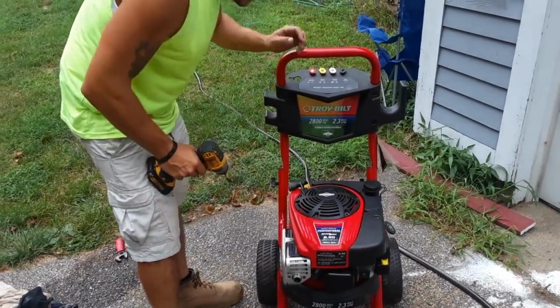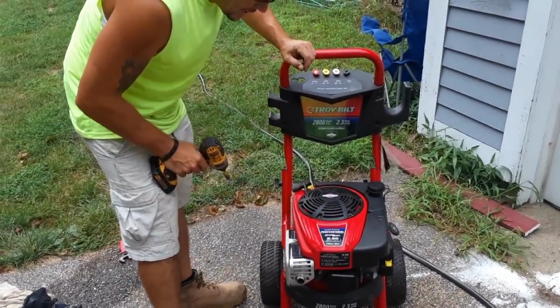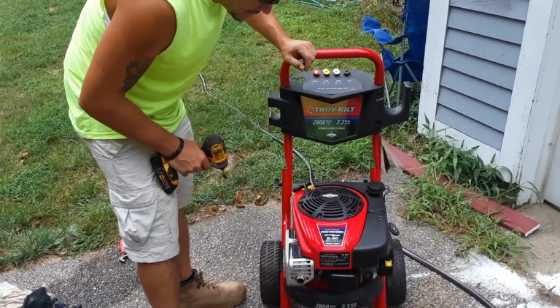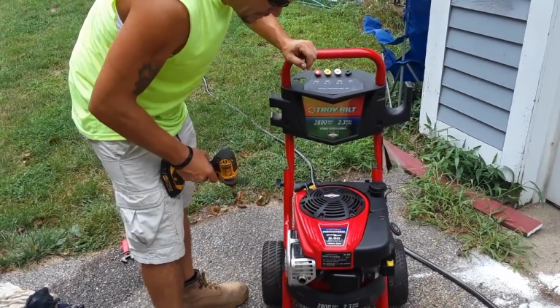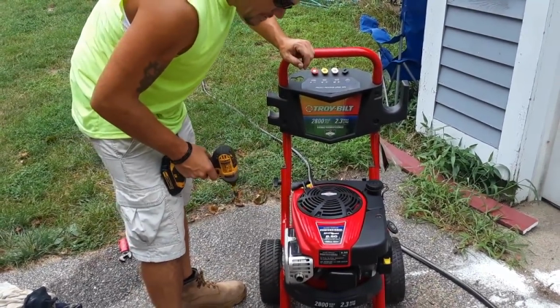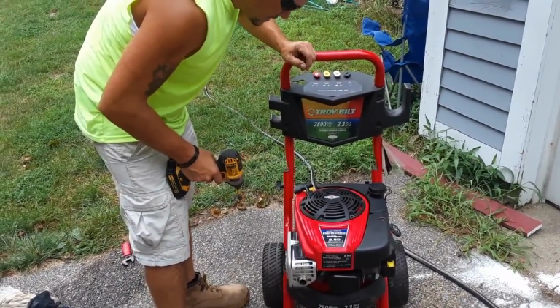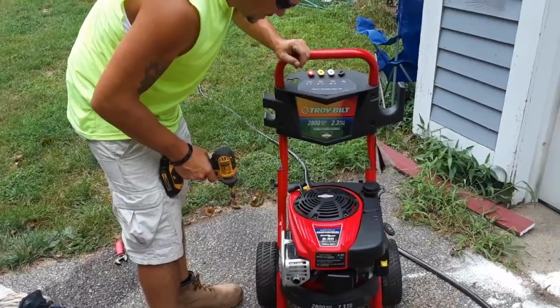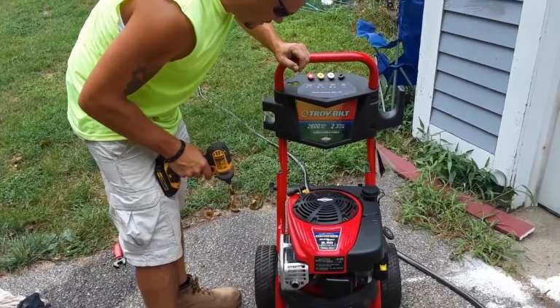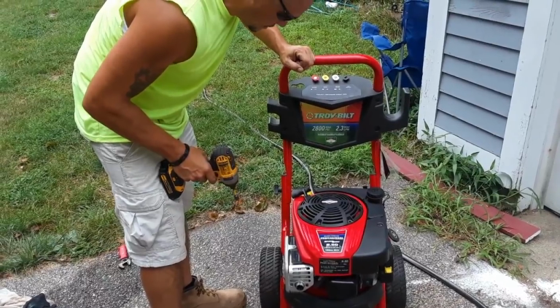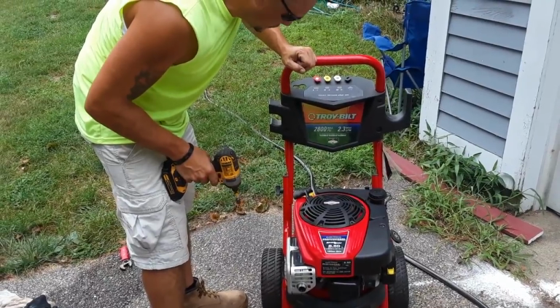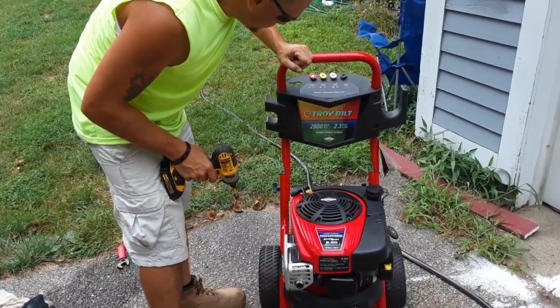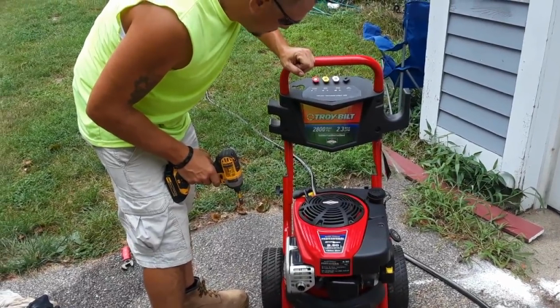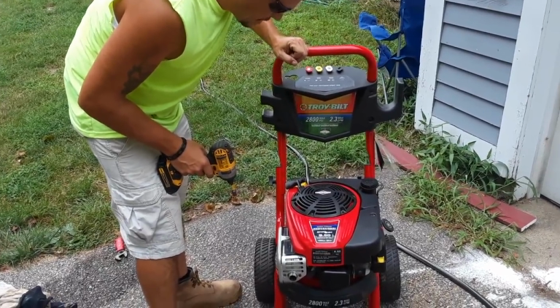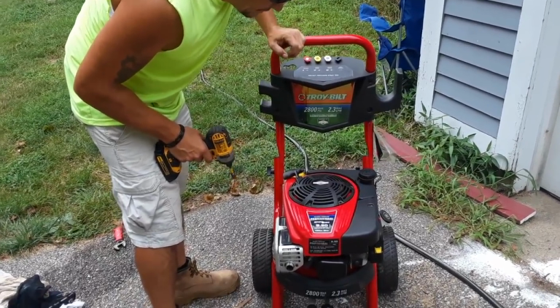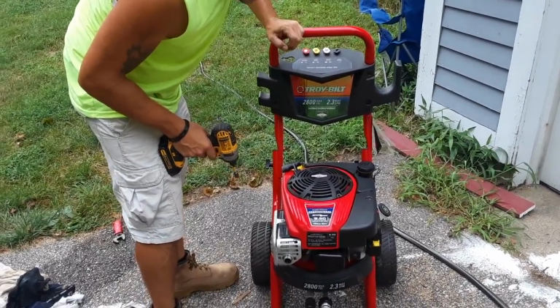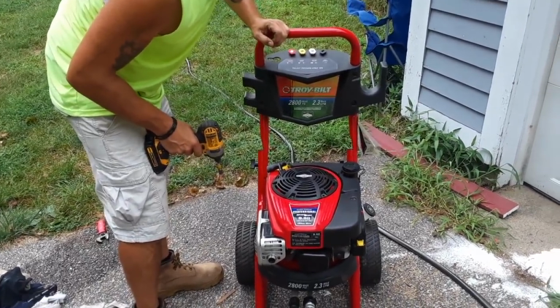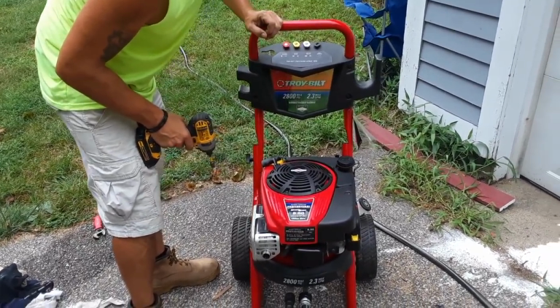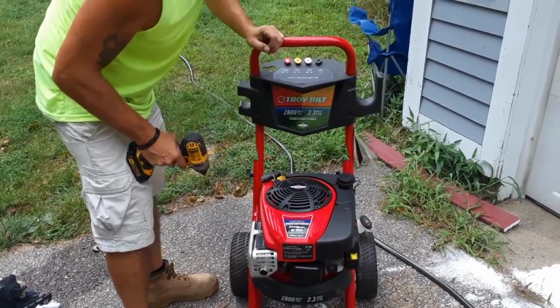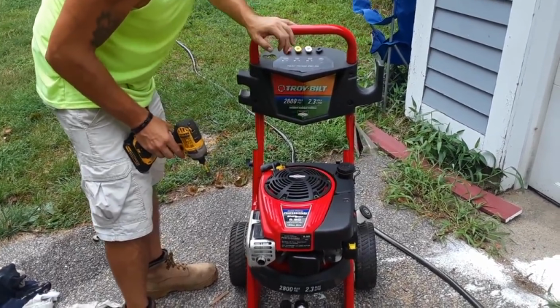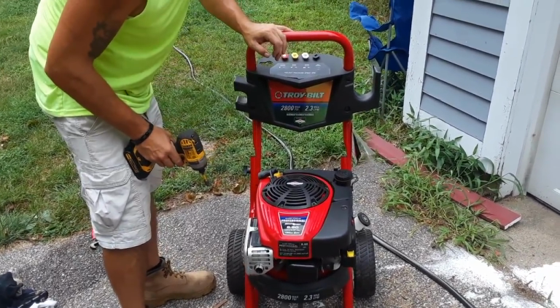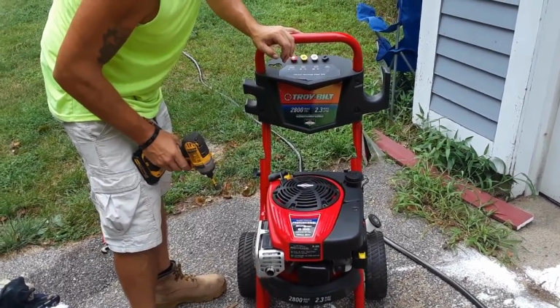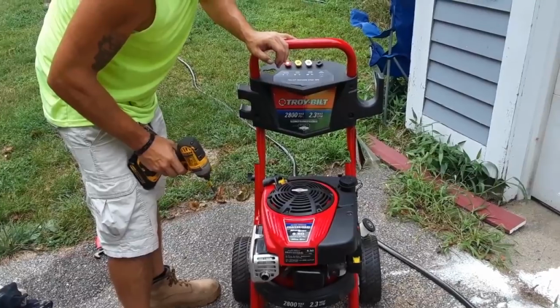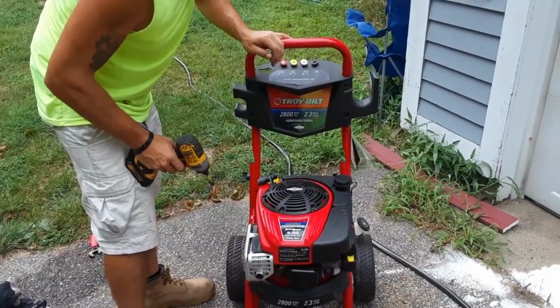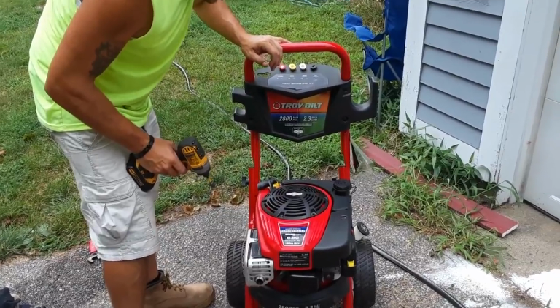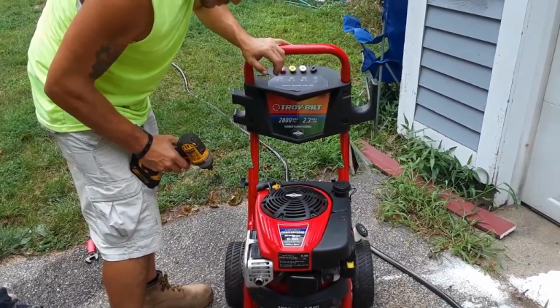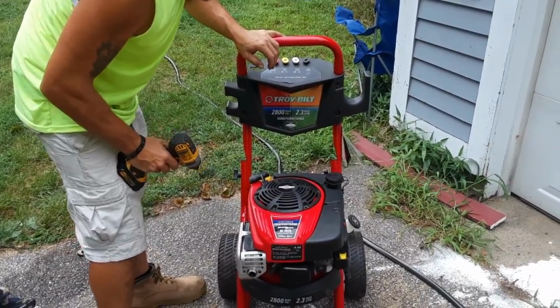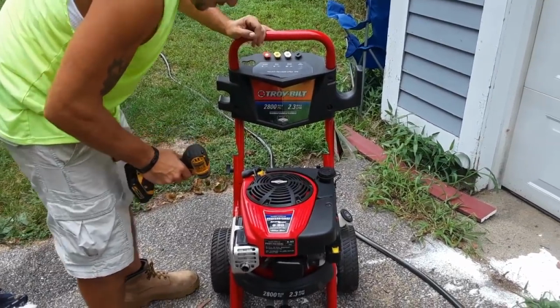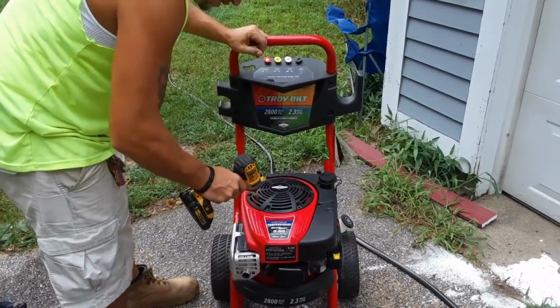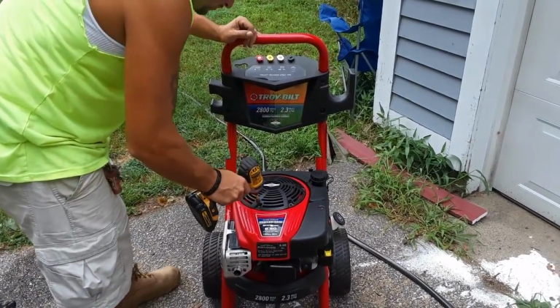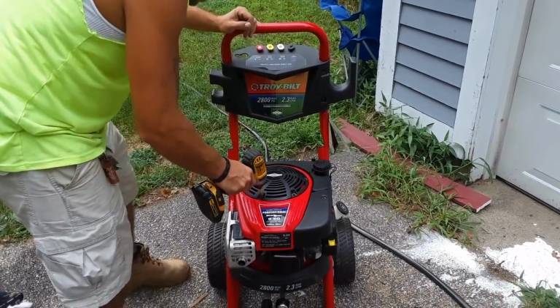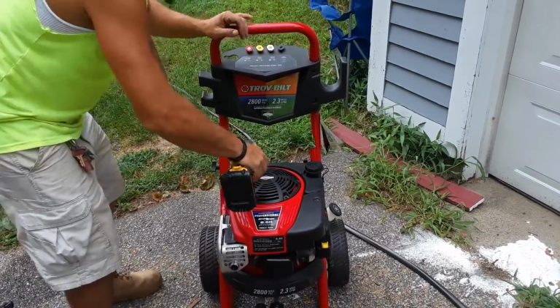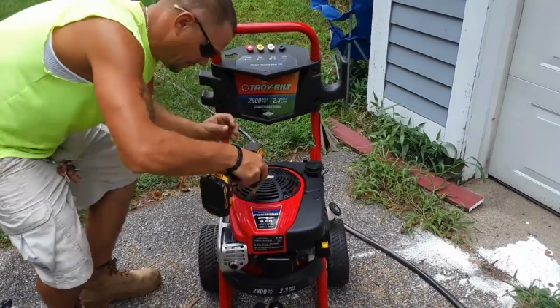Today this stupid thing ain't starting. We tried everything else that everybody on the internet said and nothing worked, so we're going to try something different.